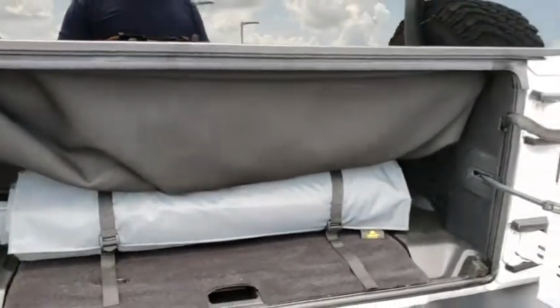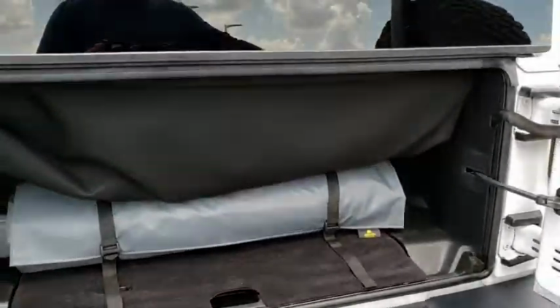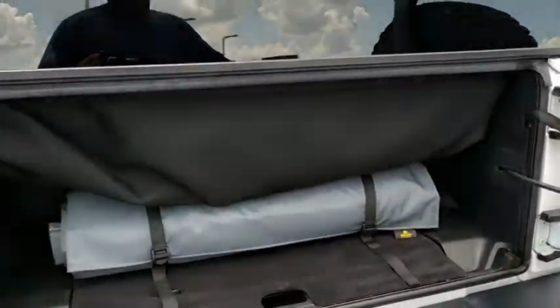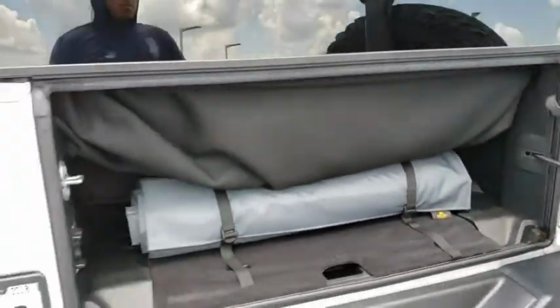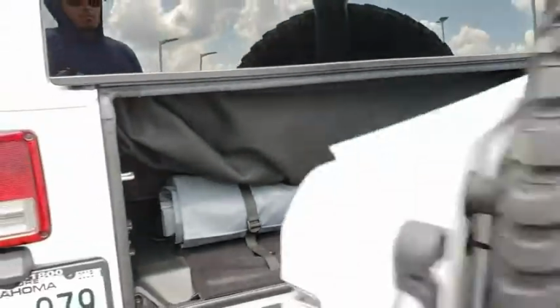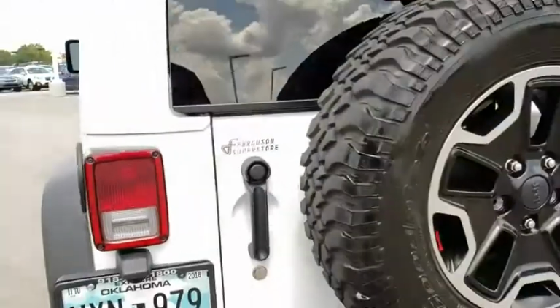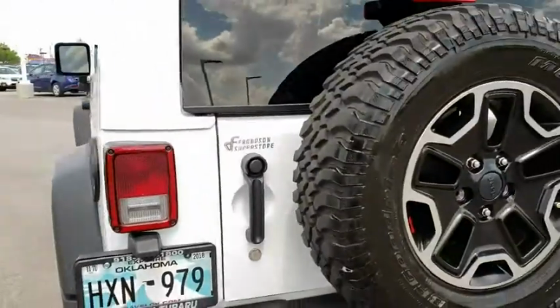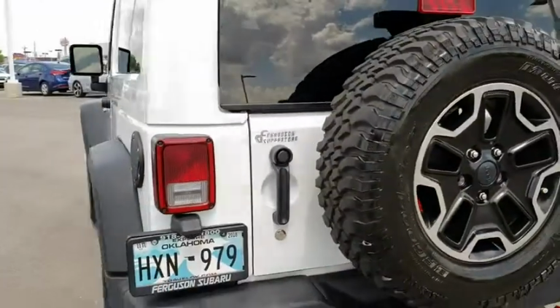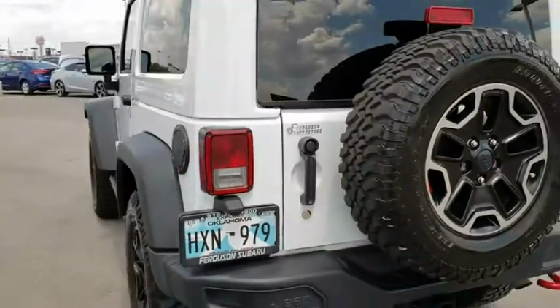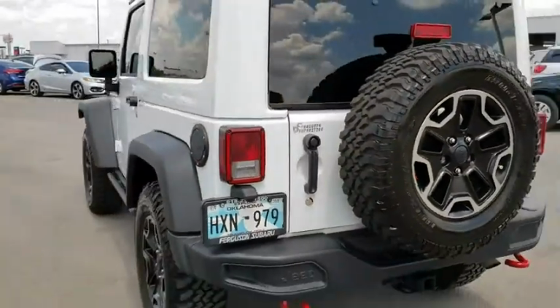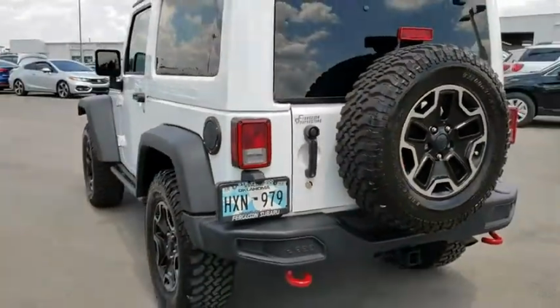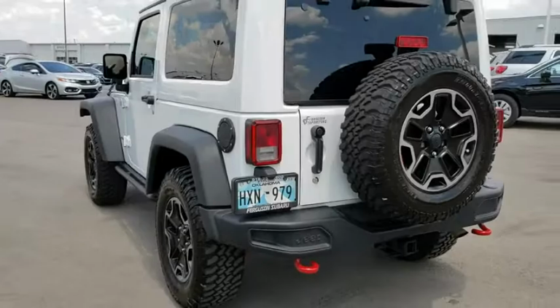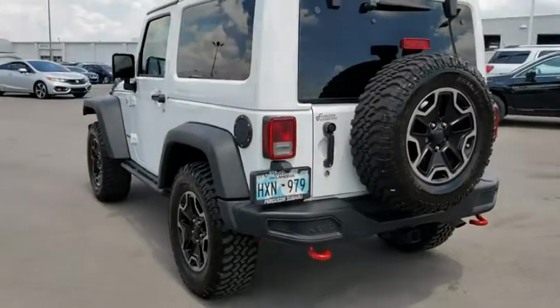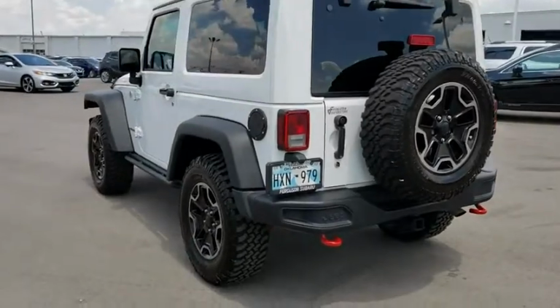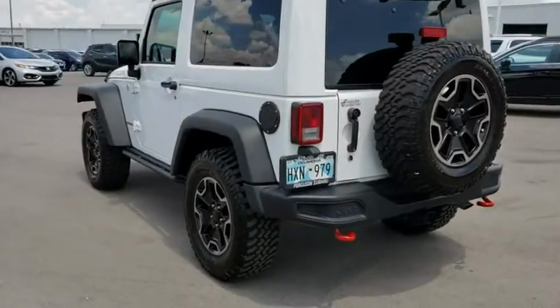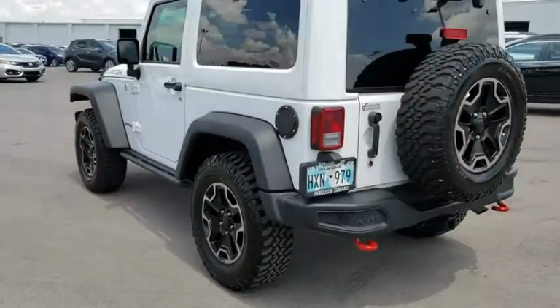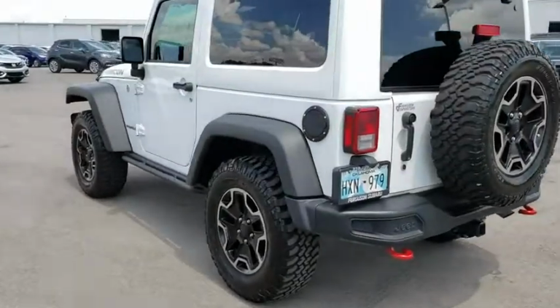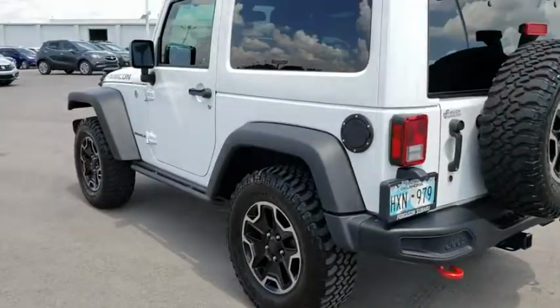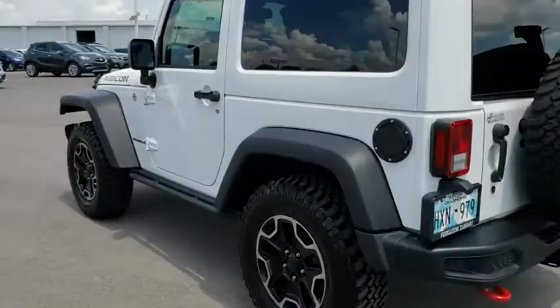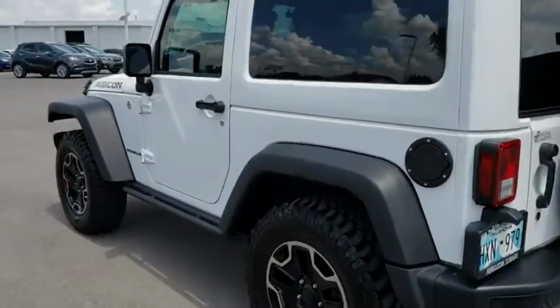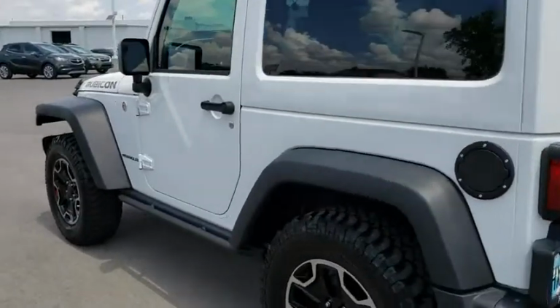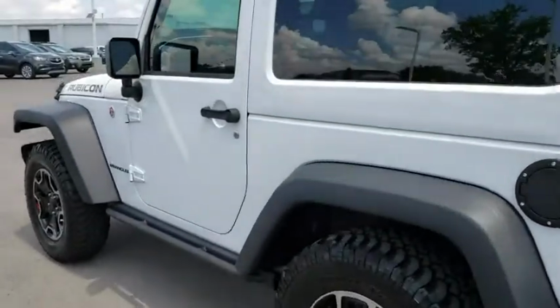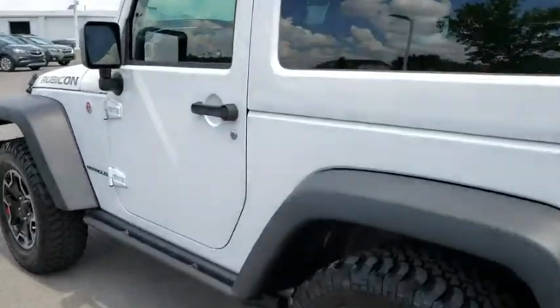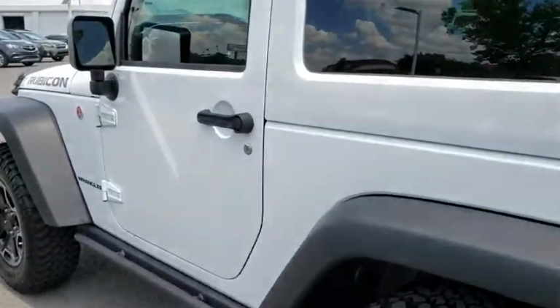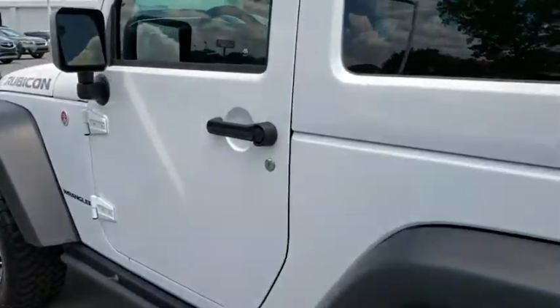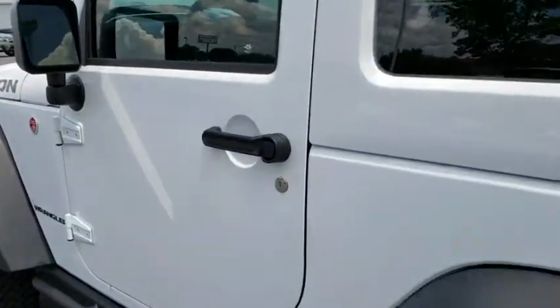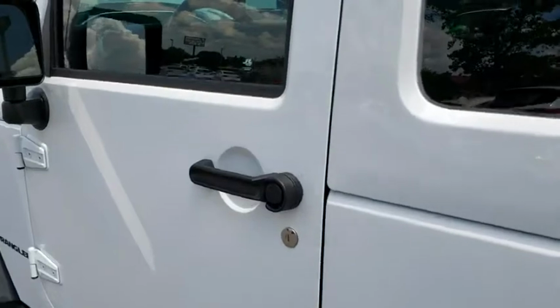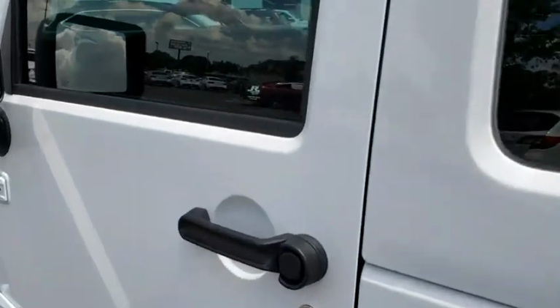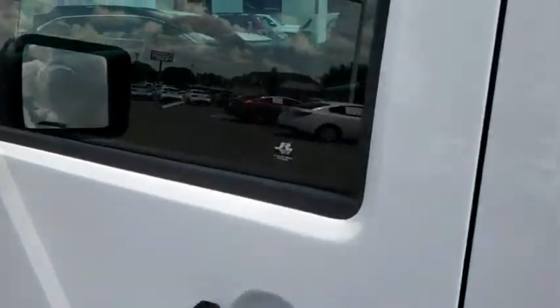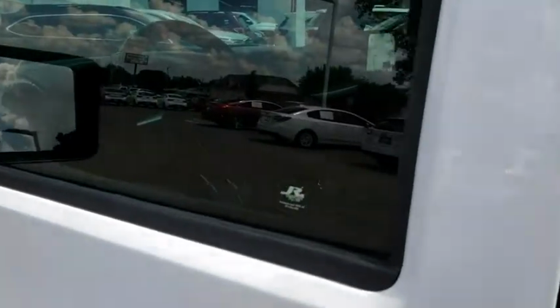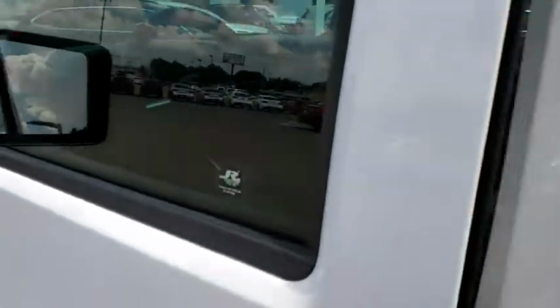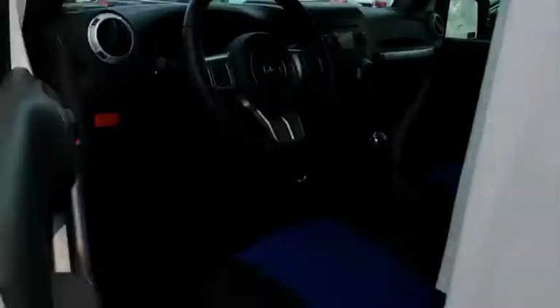This vehicle is Carfax certified one owner and qualifies for the Carfax buy-back guarantee. Searching for a dependable vehicle that looks great too? You found it, so stop in today.